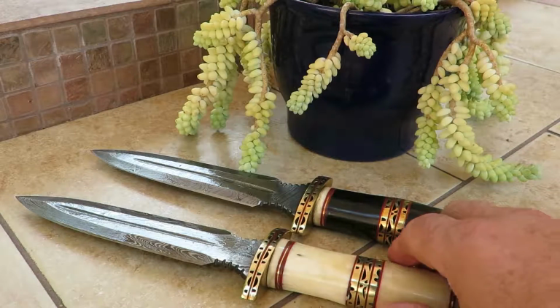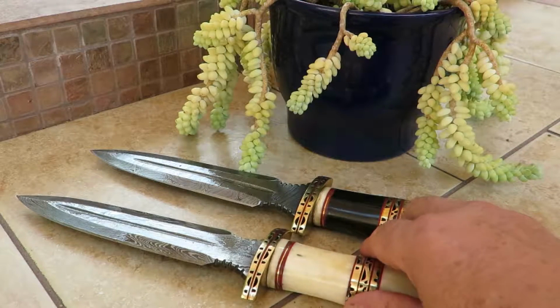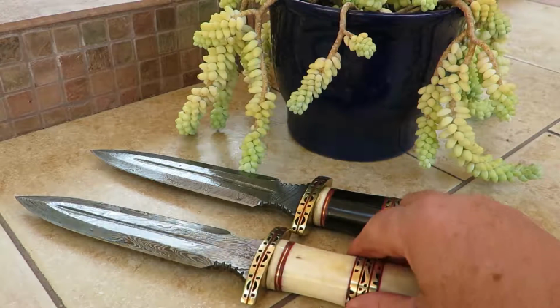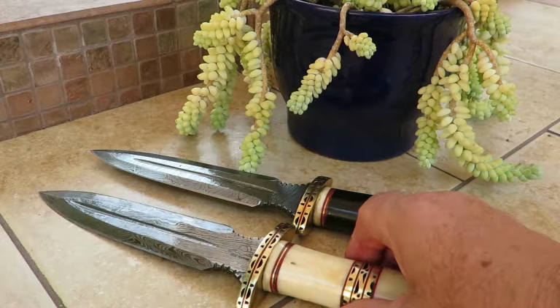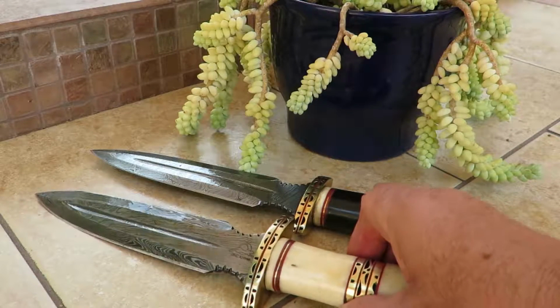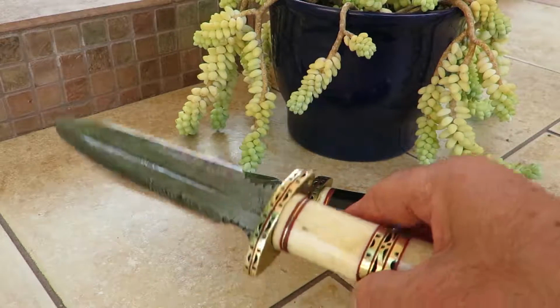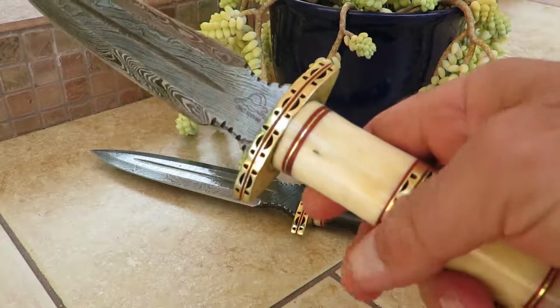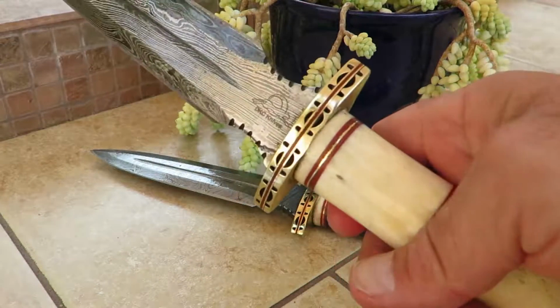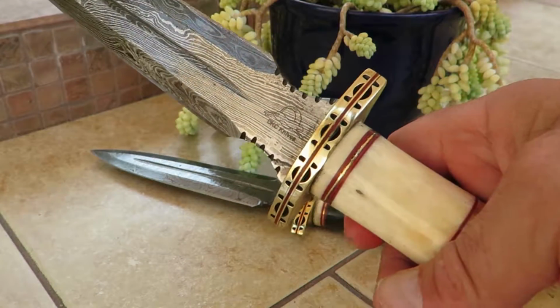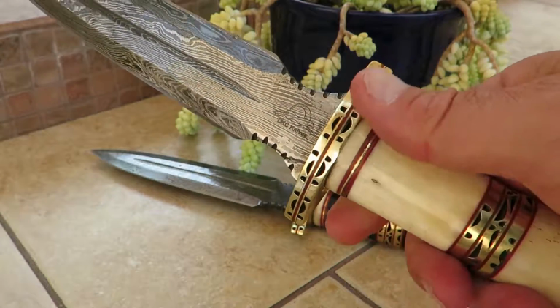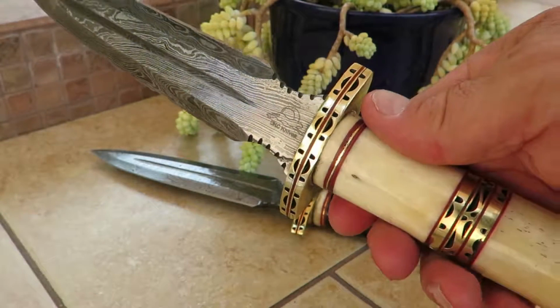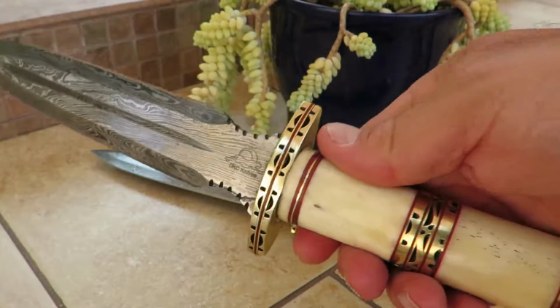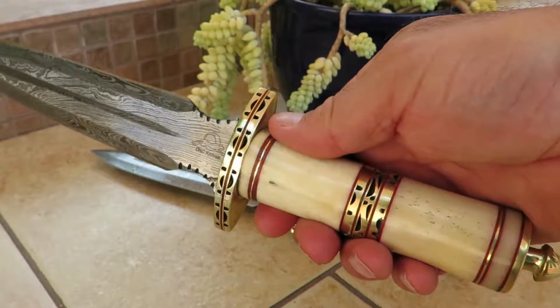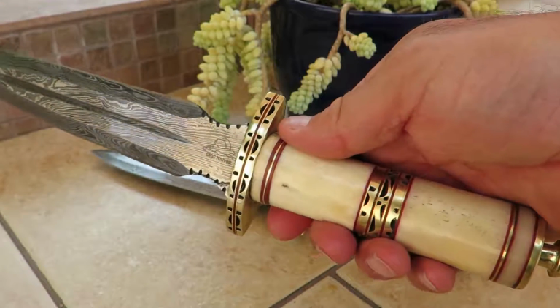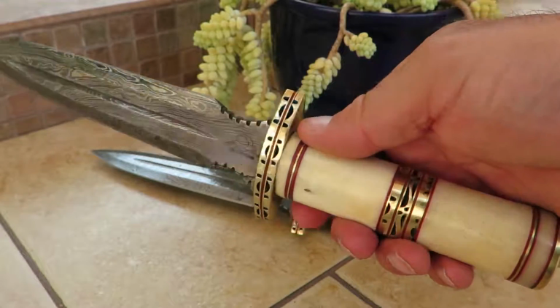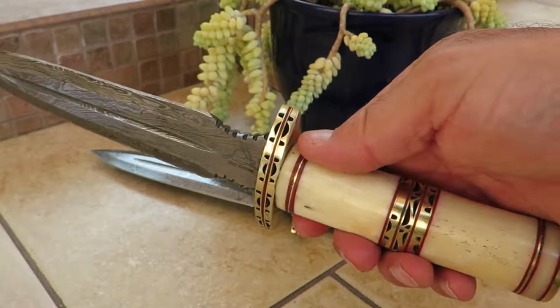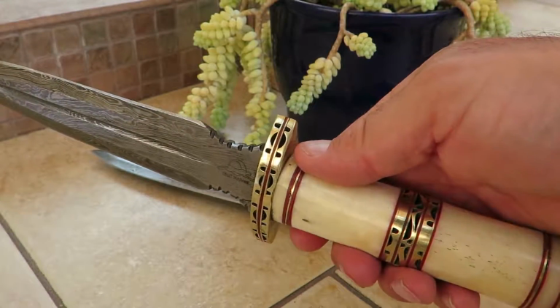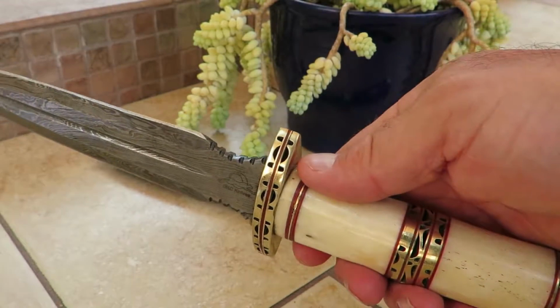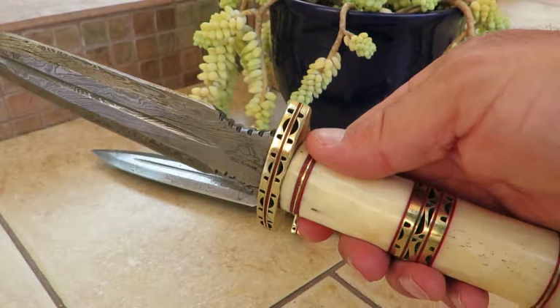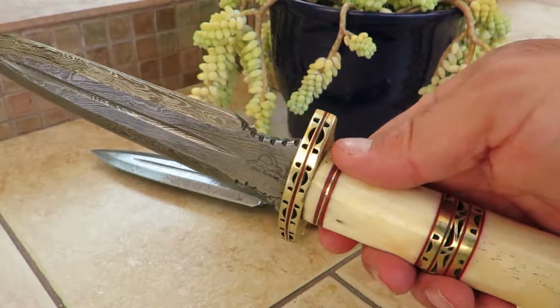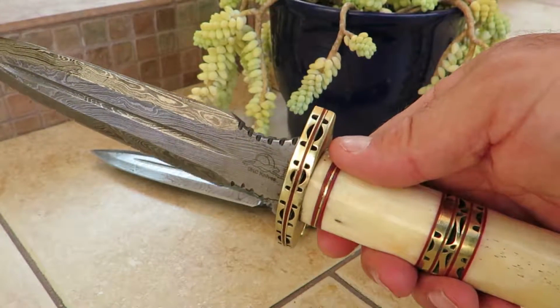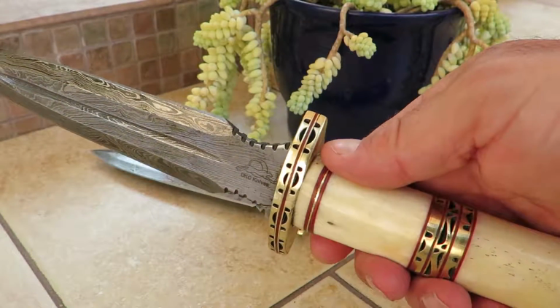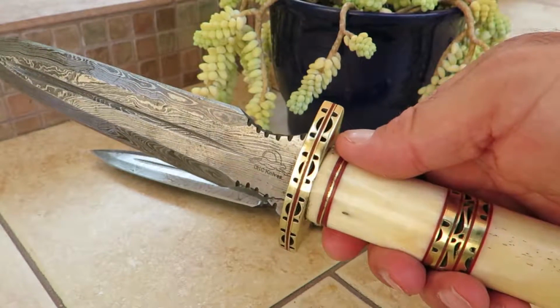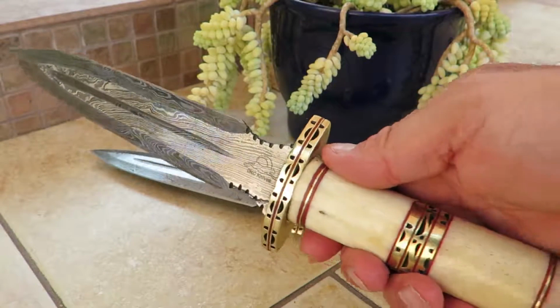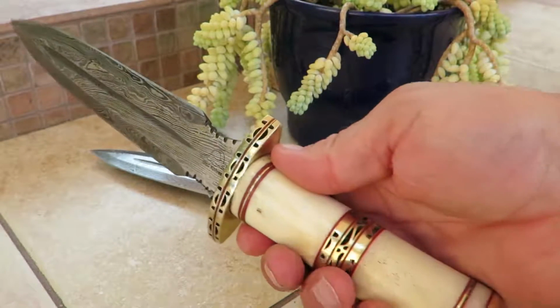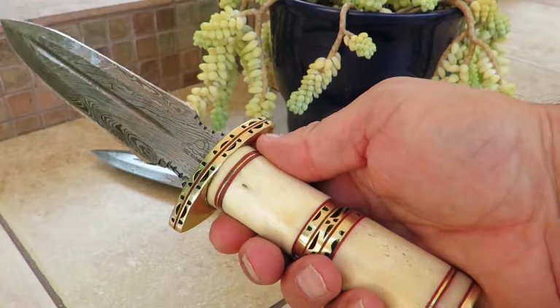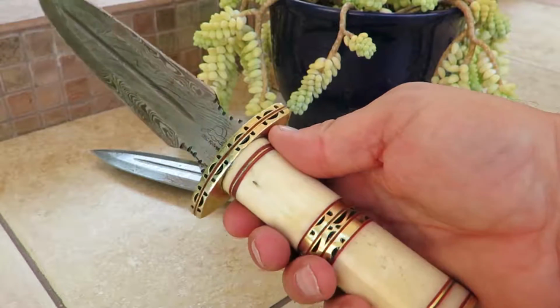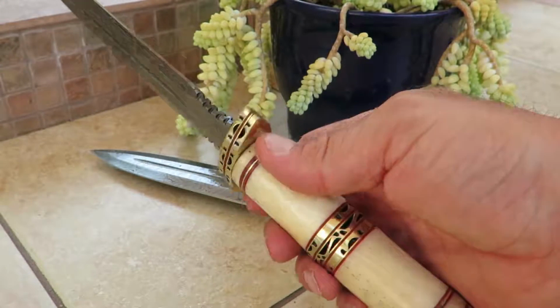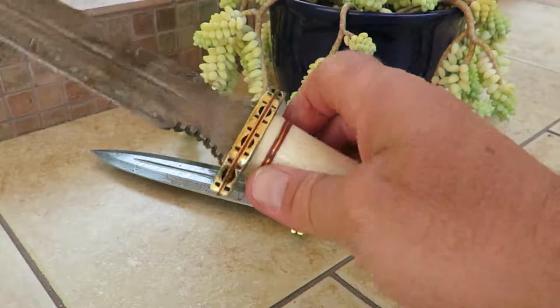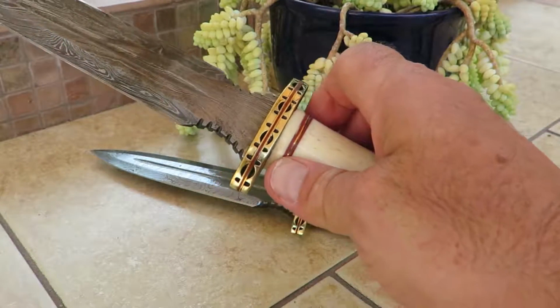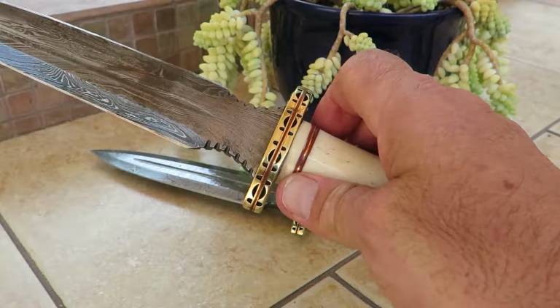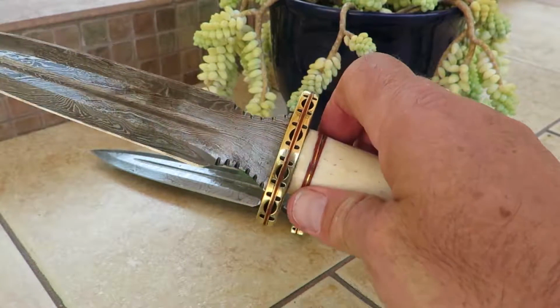Hi, this is Paul with DKC Knives. You are looking at the DKC 818 — this is the Castle Guard. This is a beautiful bowie dagger style knife.